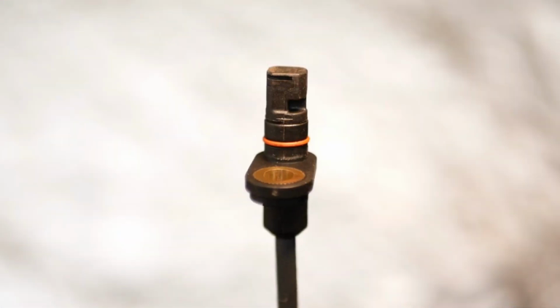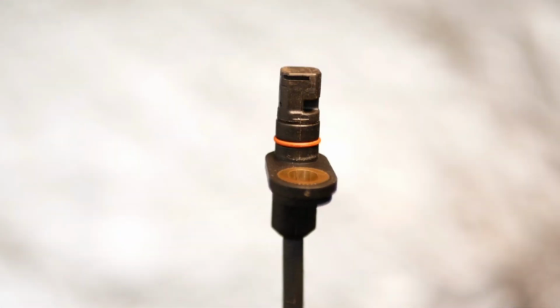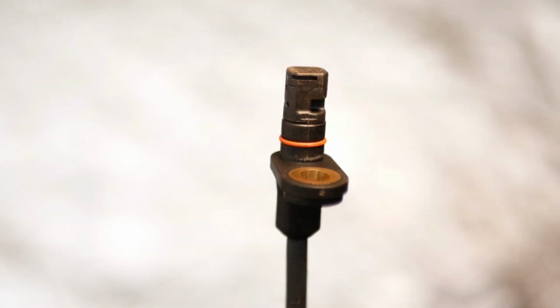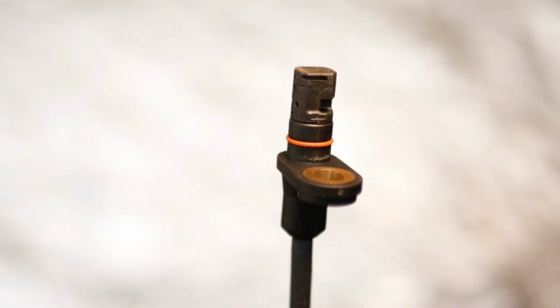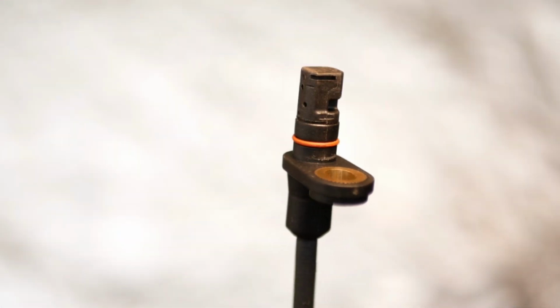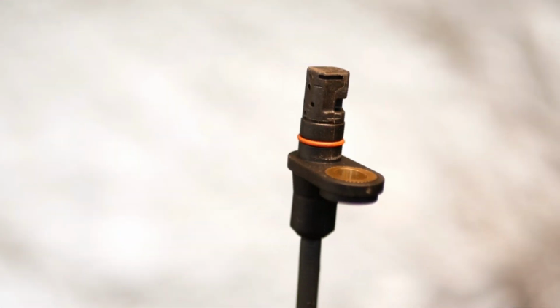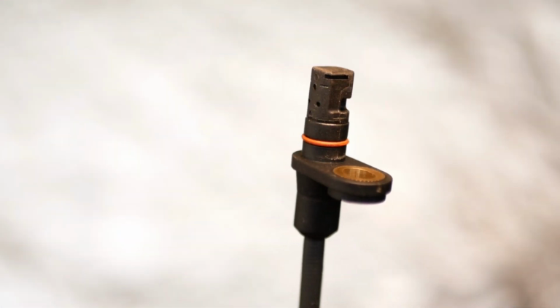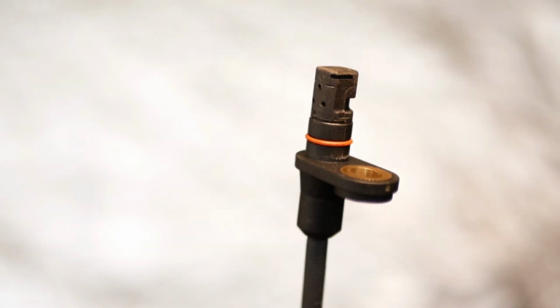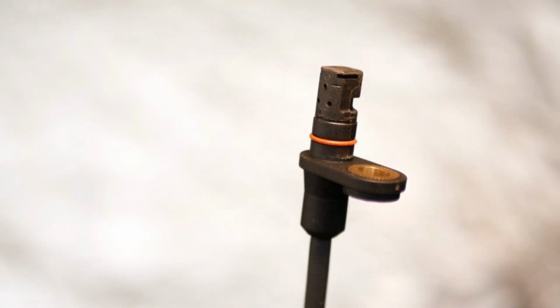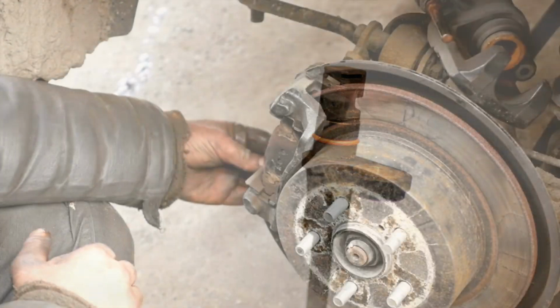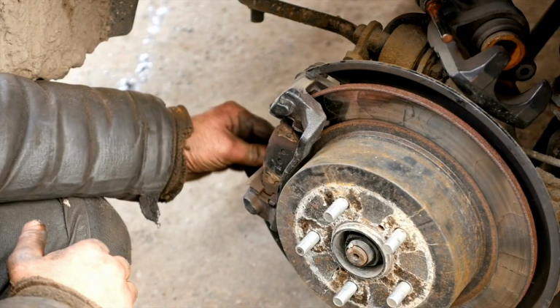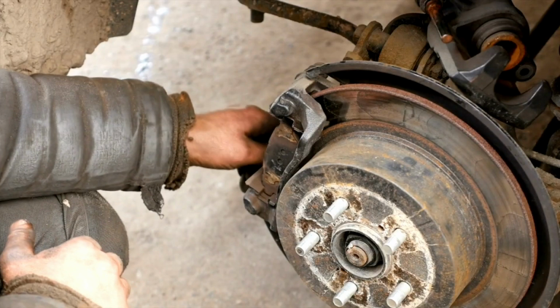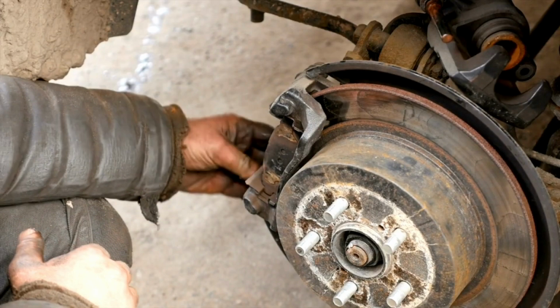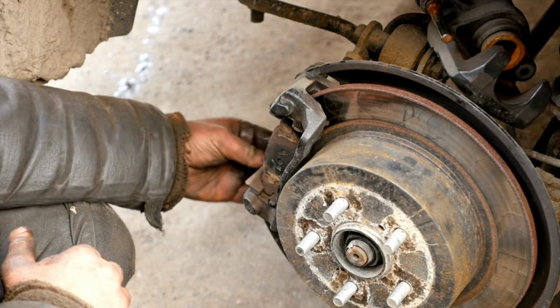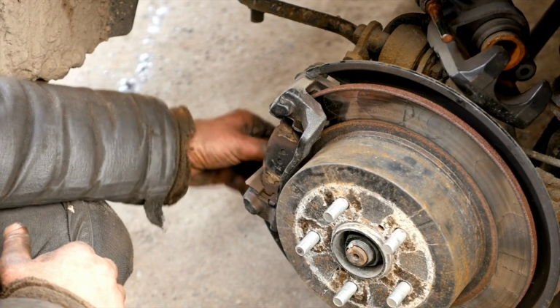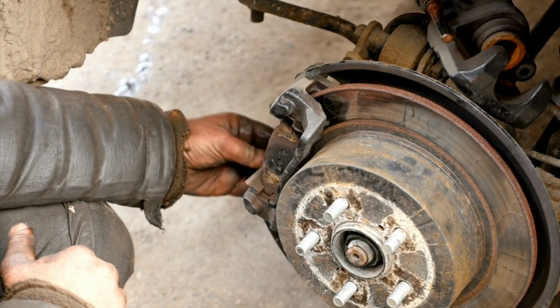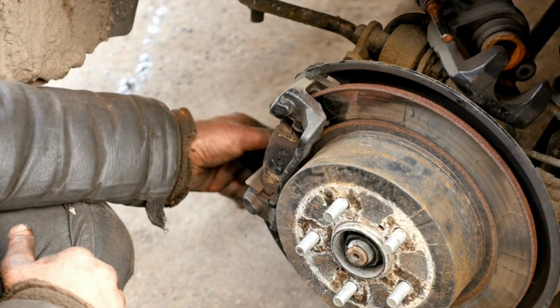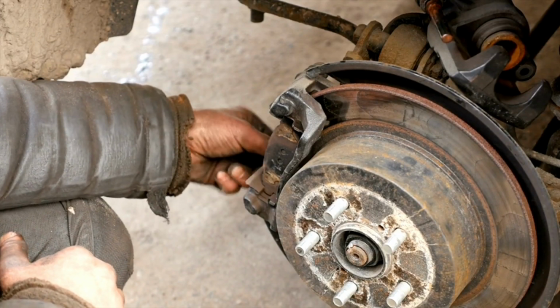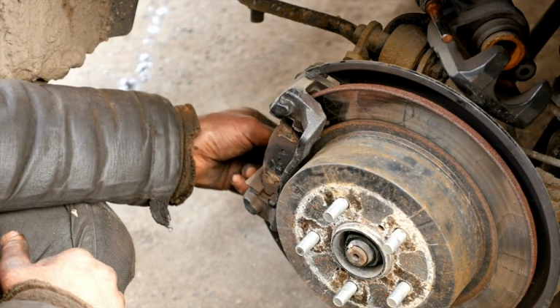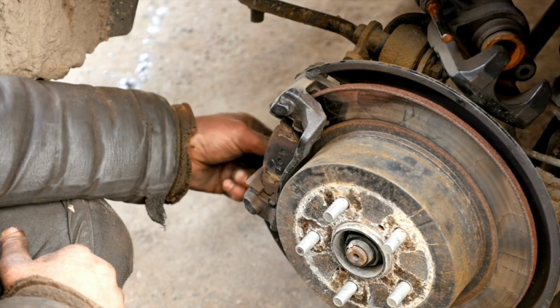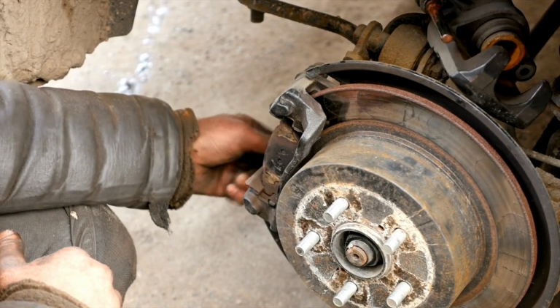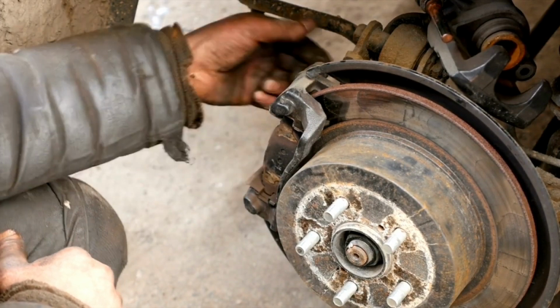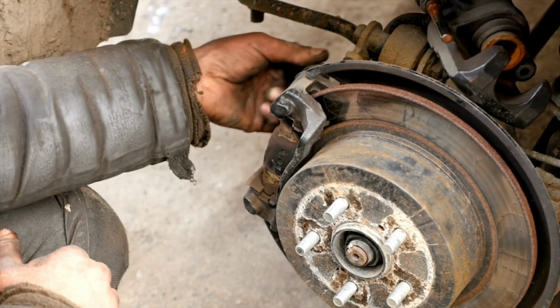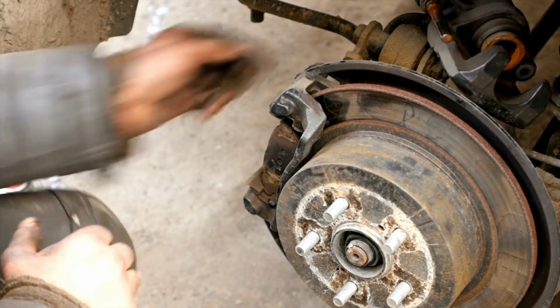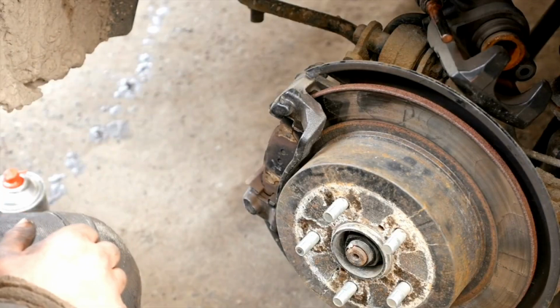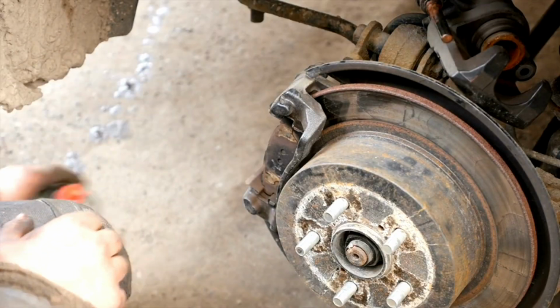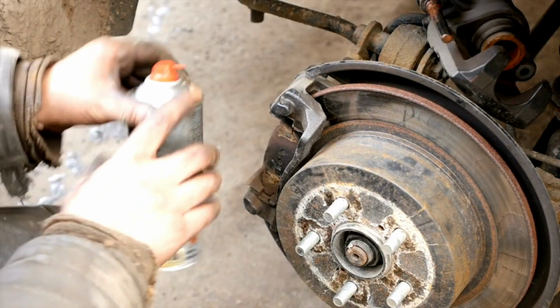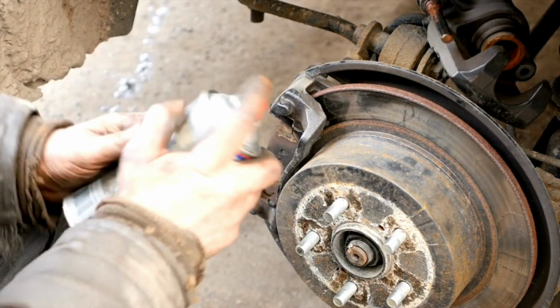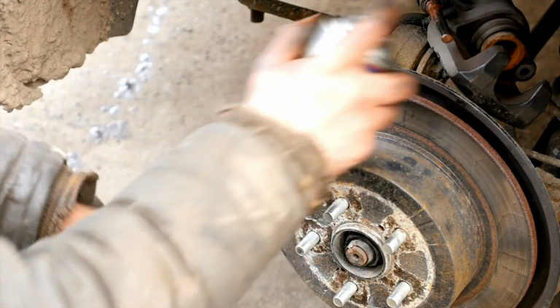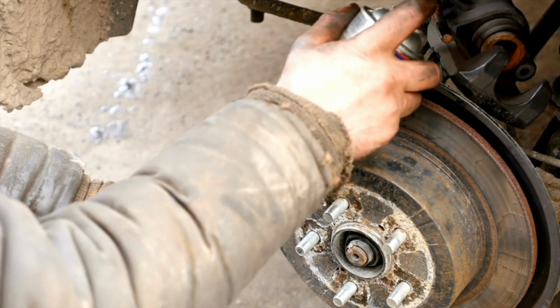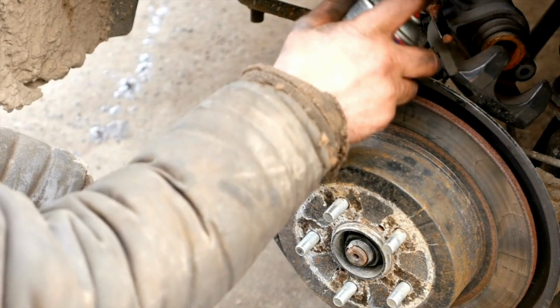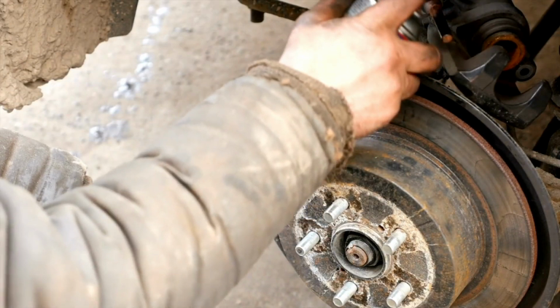Next, check the wheel speed sensors located behind each wheel. Dirt, rust, or loose connections can cause the ABS light to stay on. Remove the wheel if necessary, clean the sensor gently, and make sure the connector is plugged in securely.